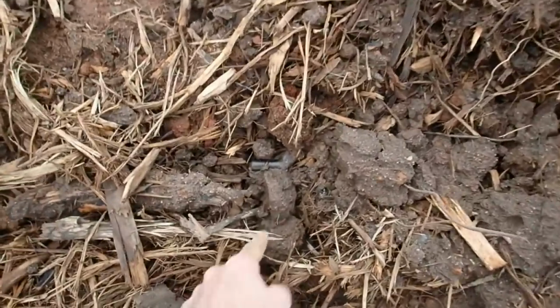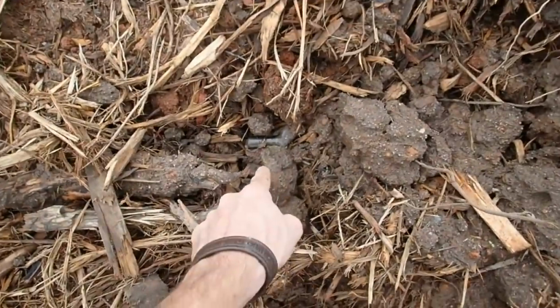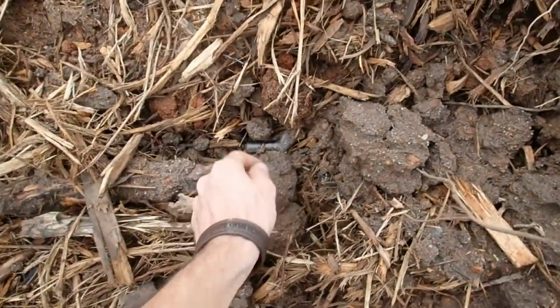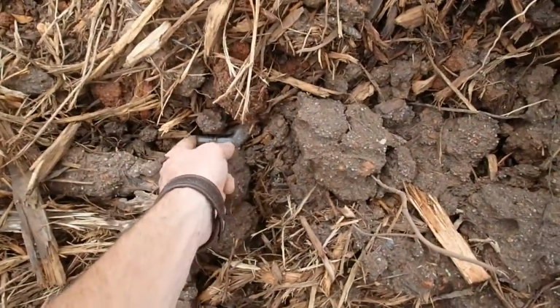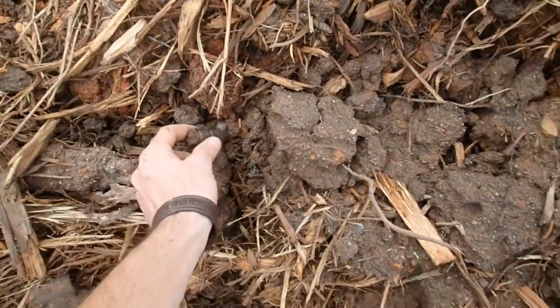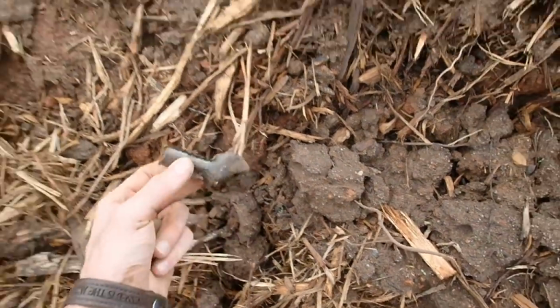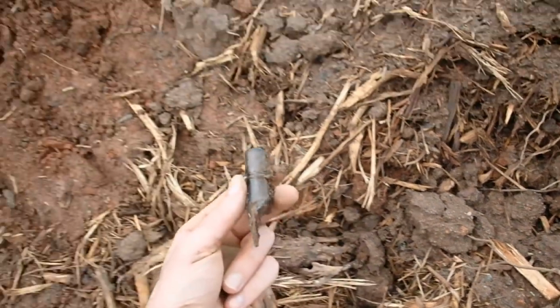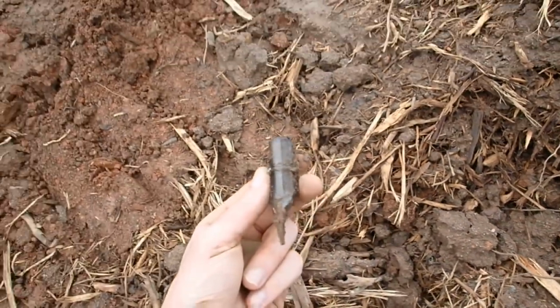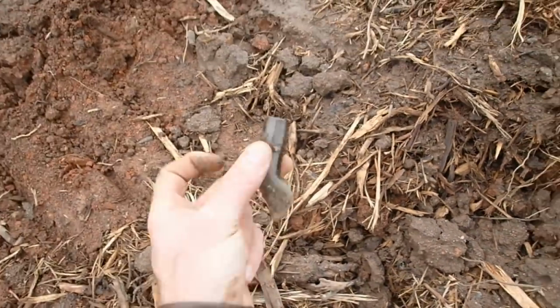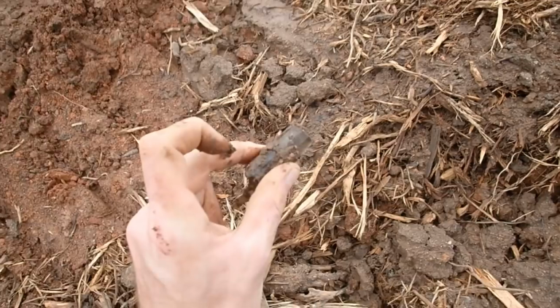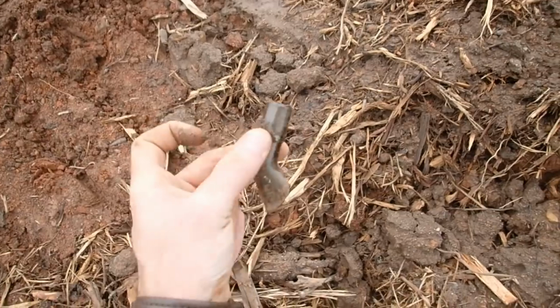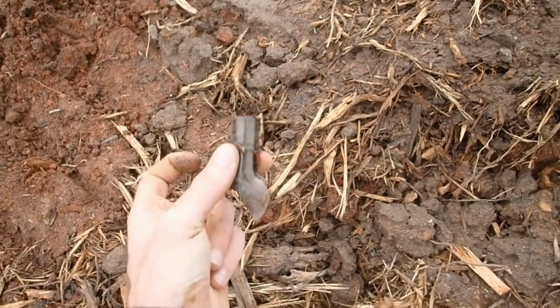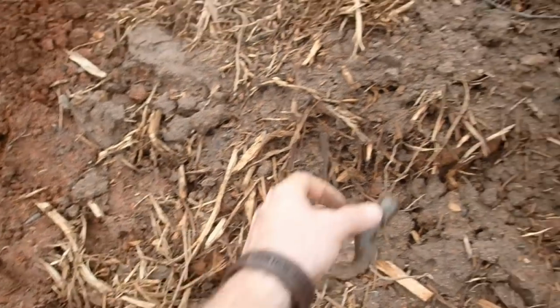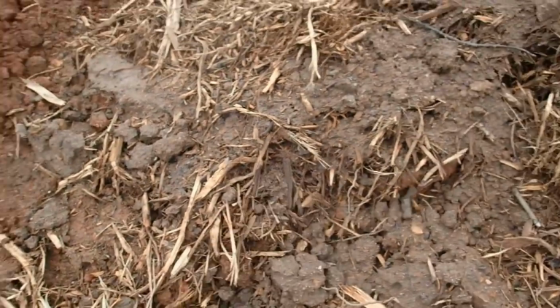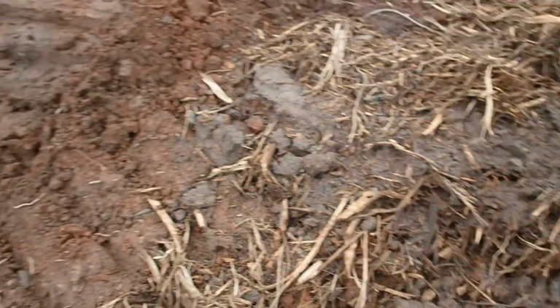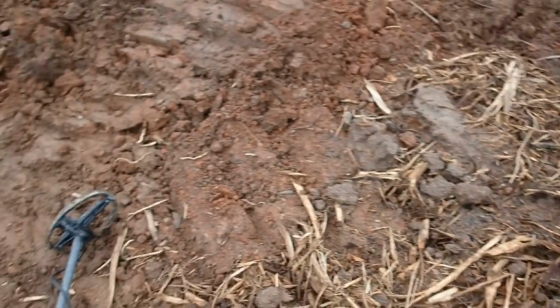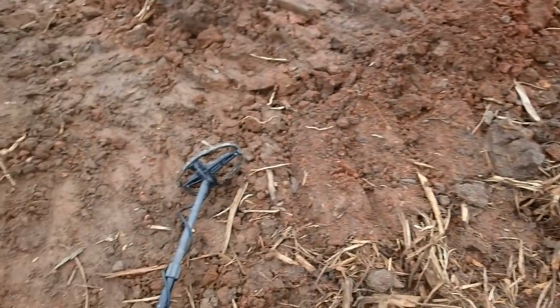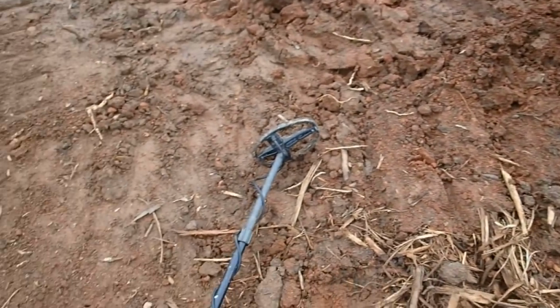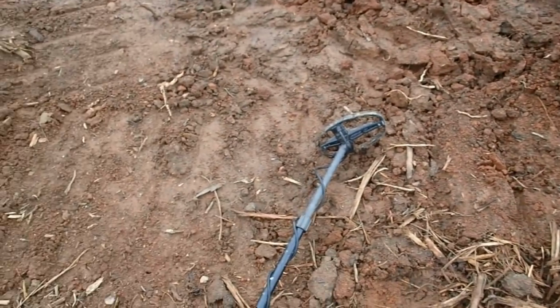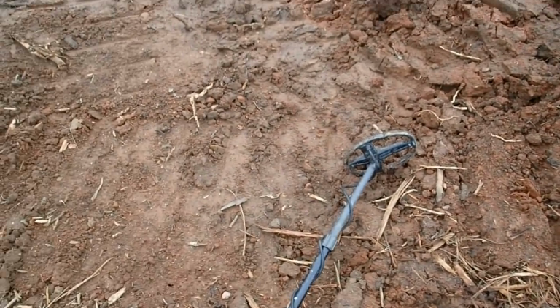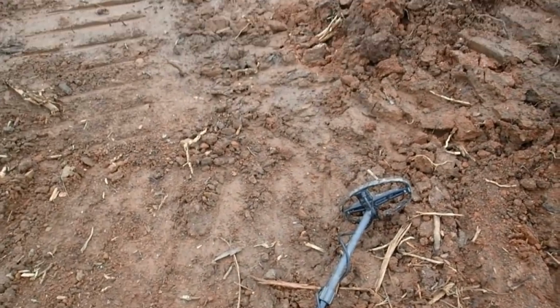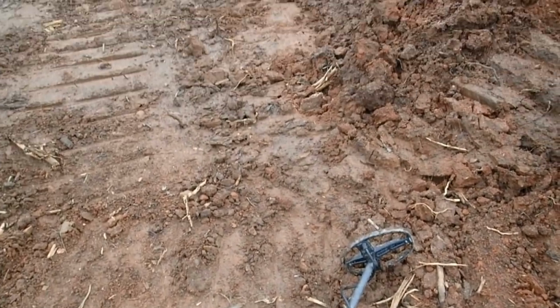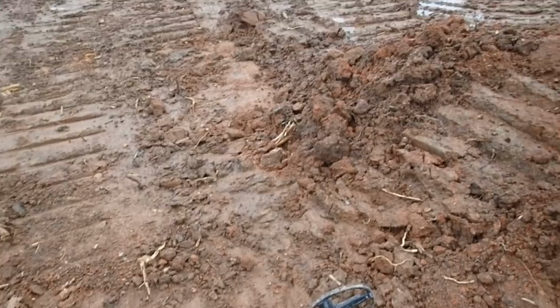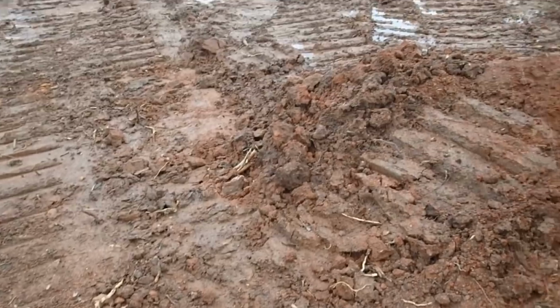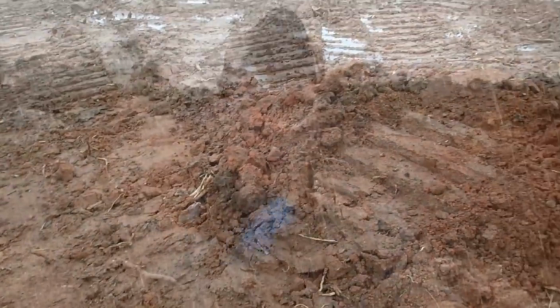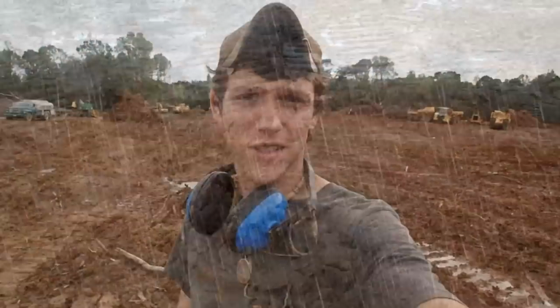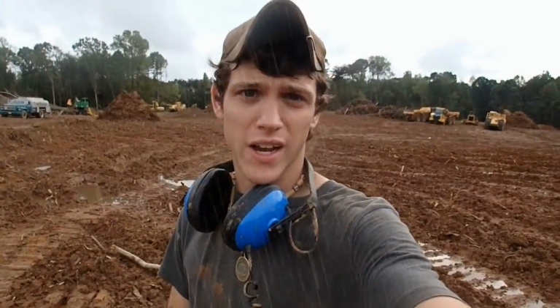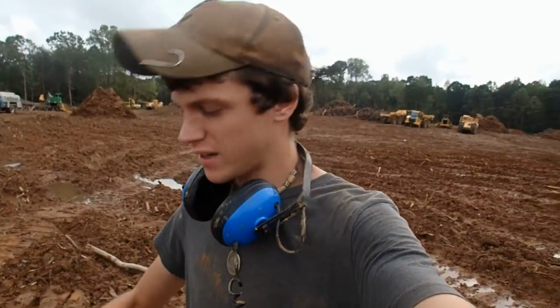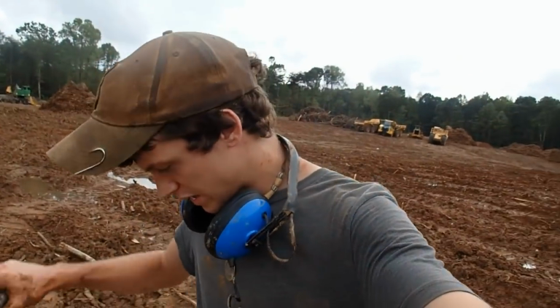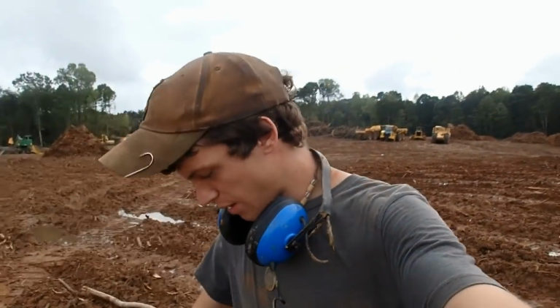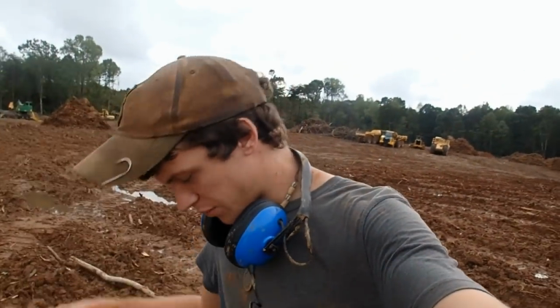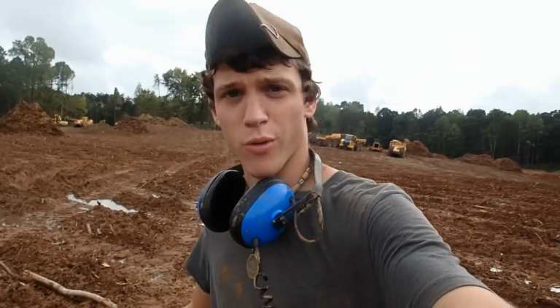I just eyeballed a bottle right there - broken one, but yeah, an old cork top bottle. We'll look around here some more and see if we eyeball anything else.